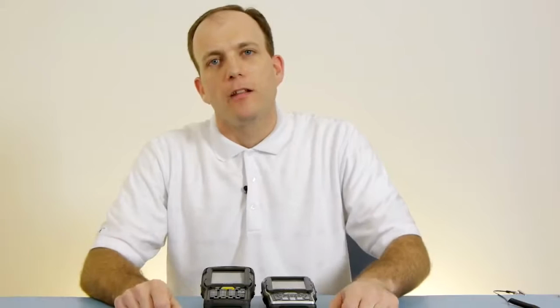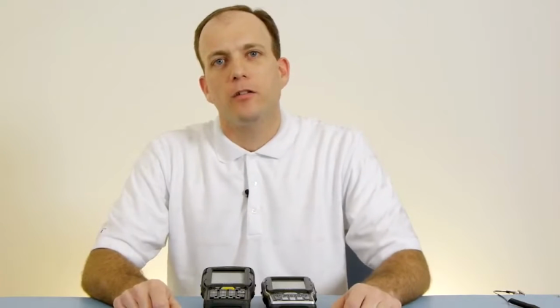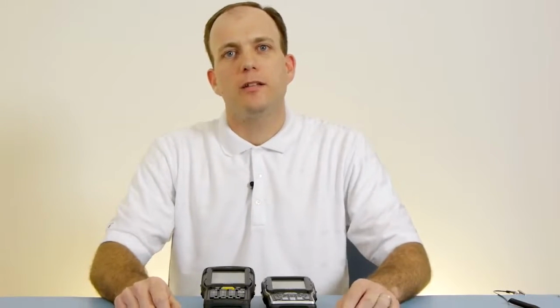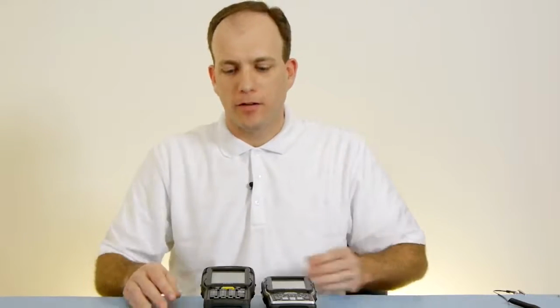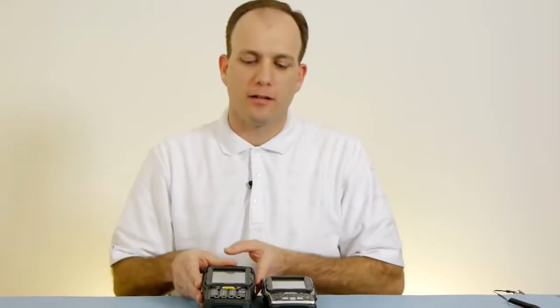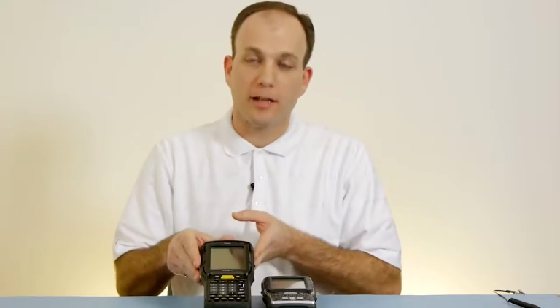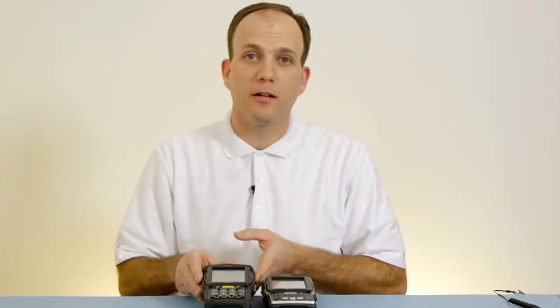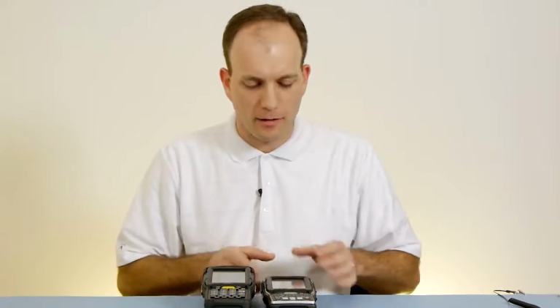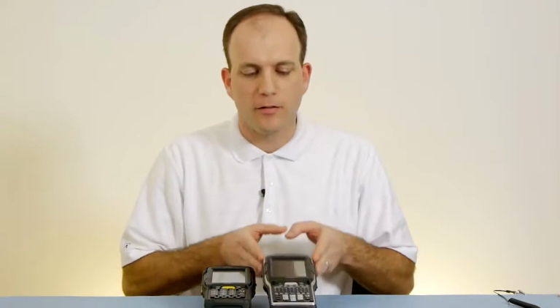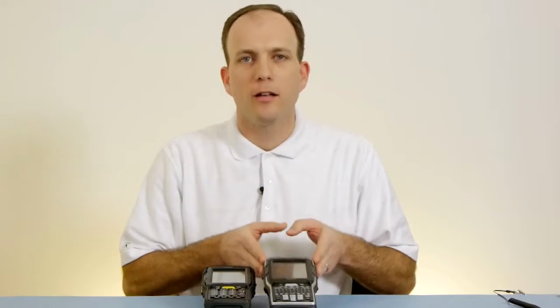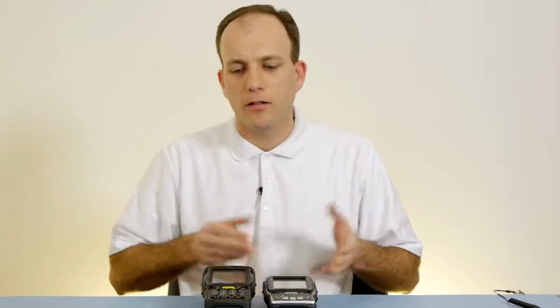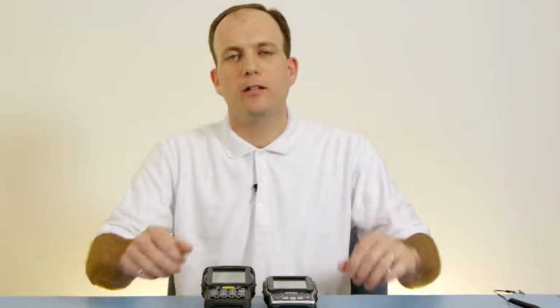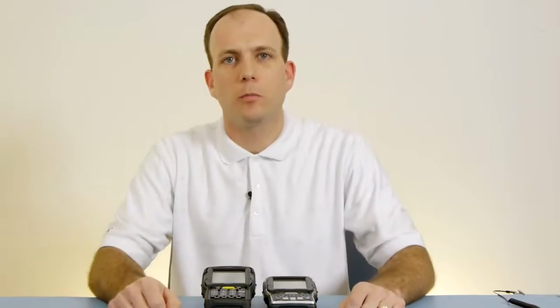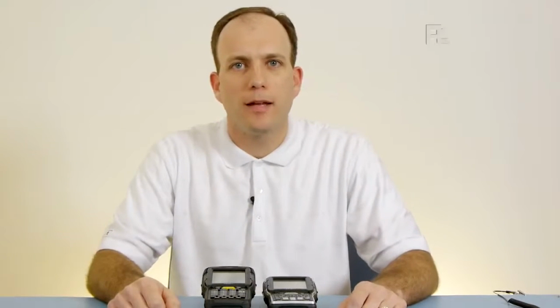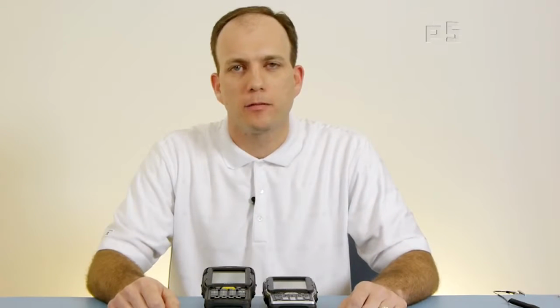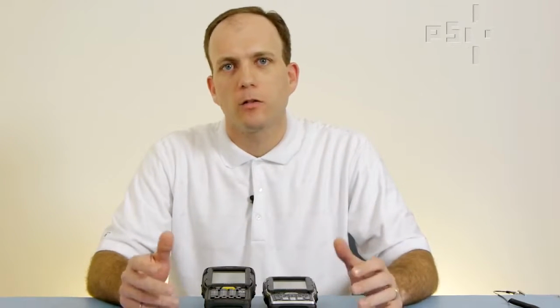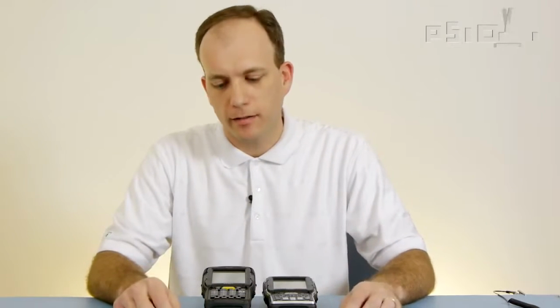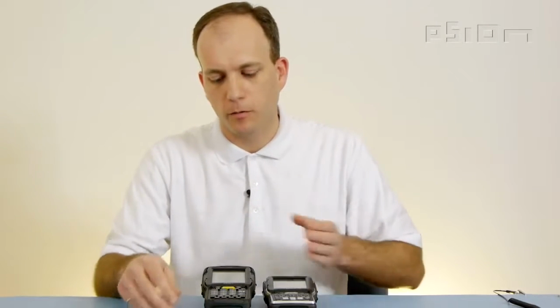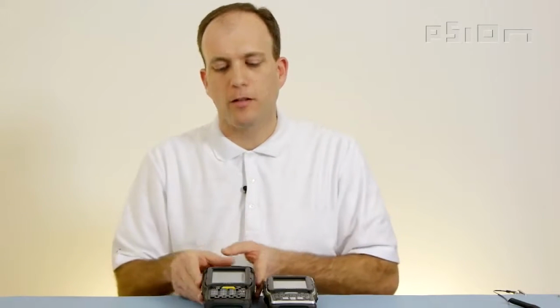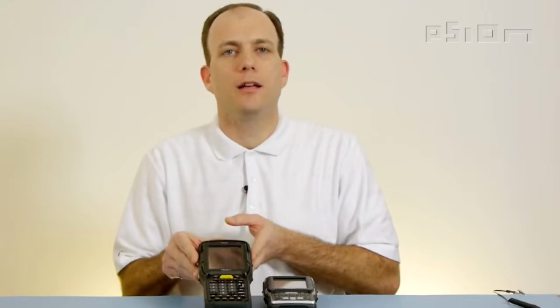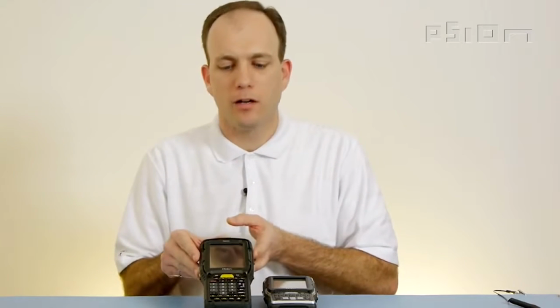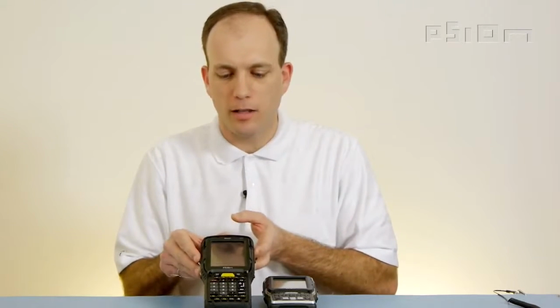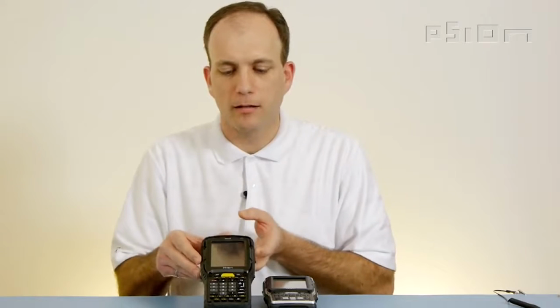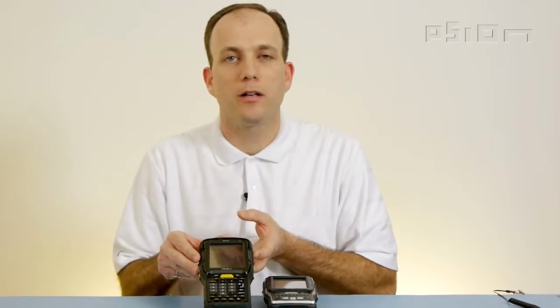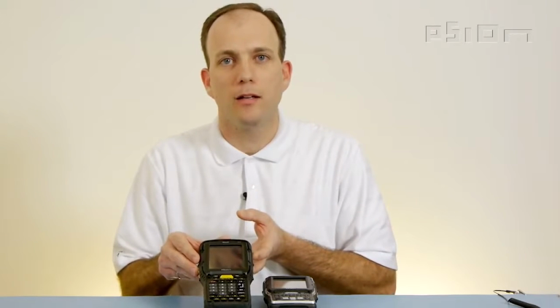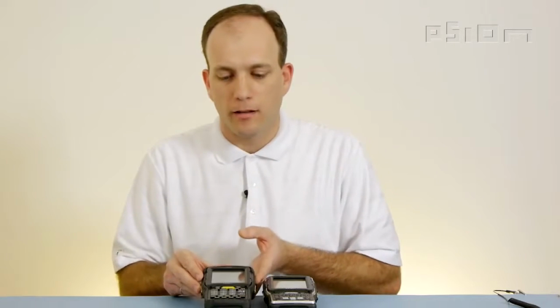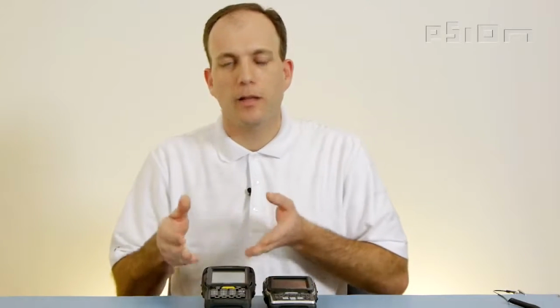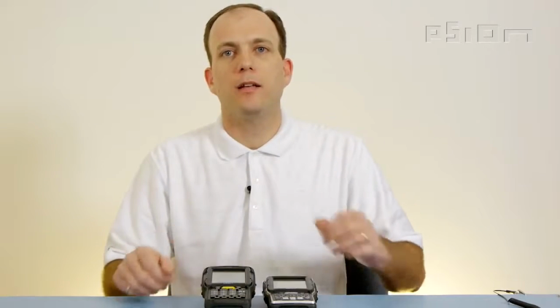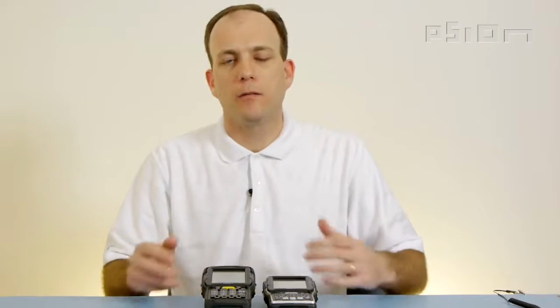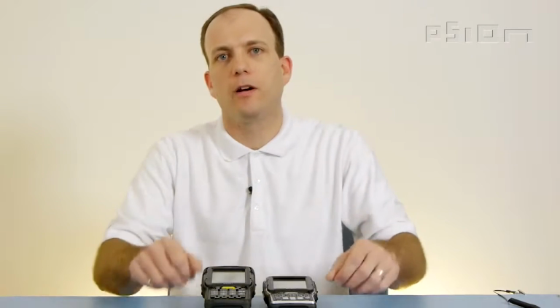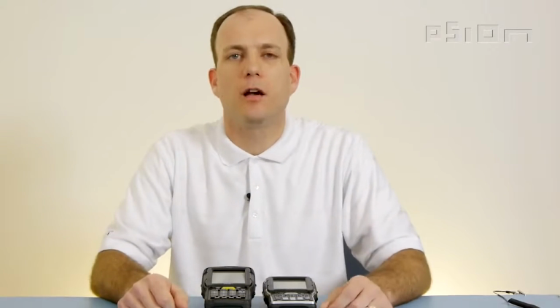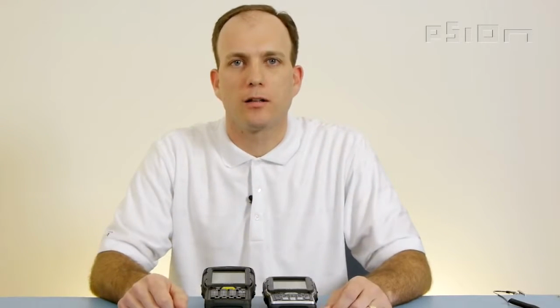The Omni has two basic chassis variants: the XT variant and the RT variant. Each of these variants have multiple keypad types. In today's example, we'll be using the XT variant with the numeric keypad, and this replacement technique is the same for all the variants in the Omni product line.